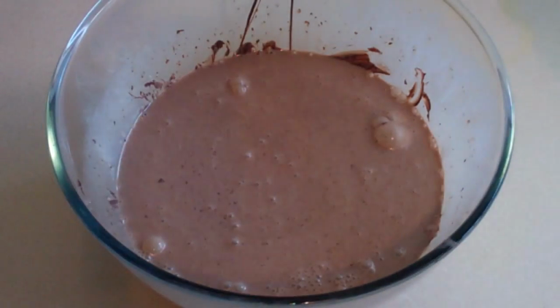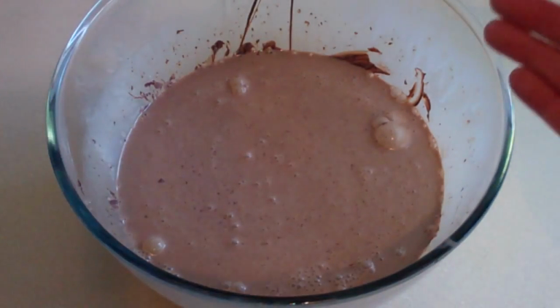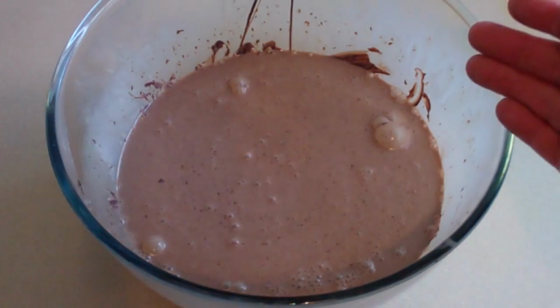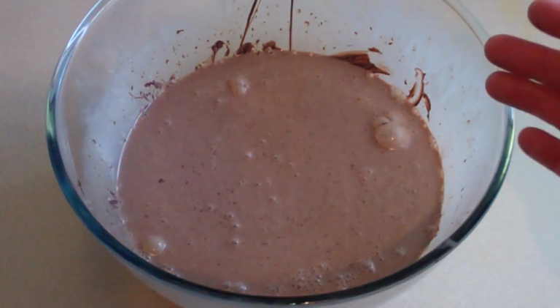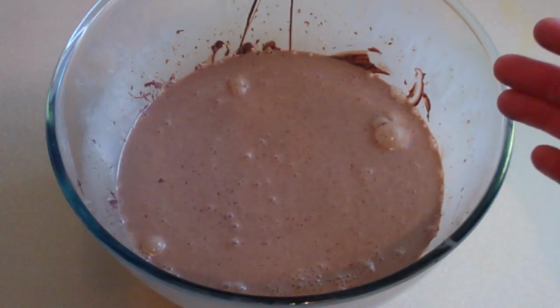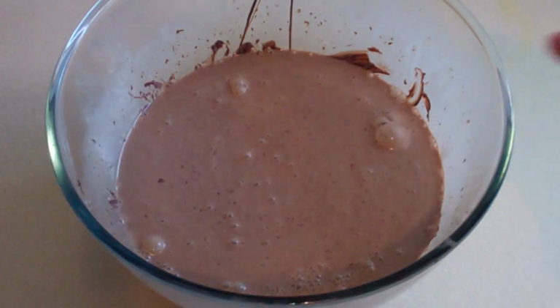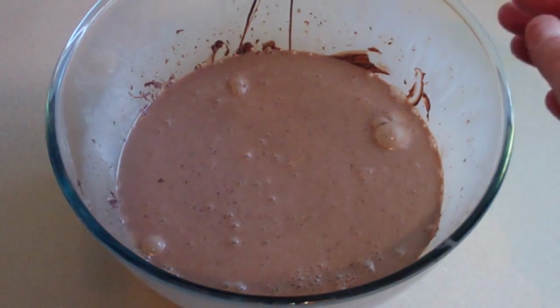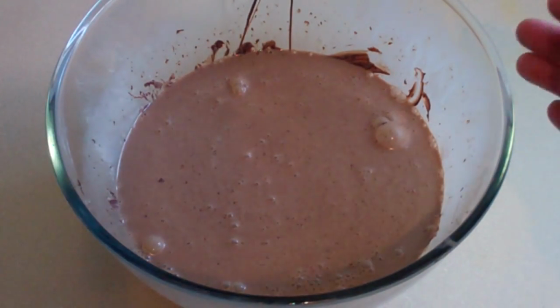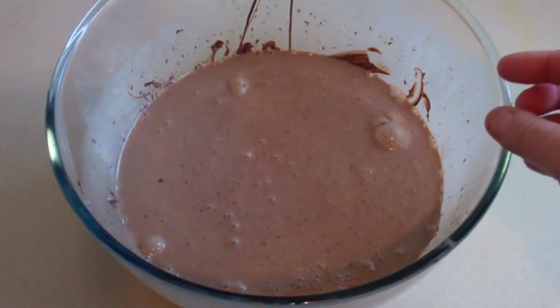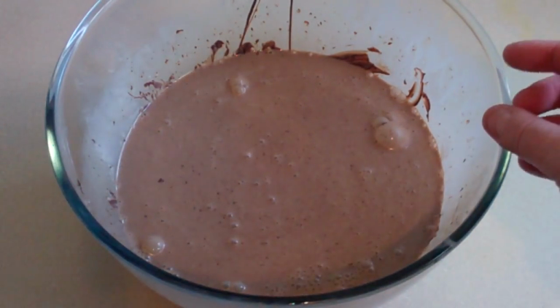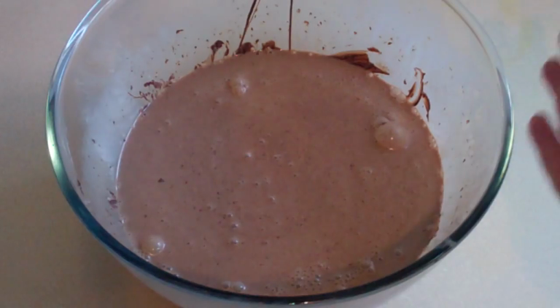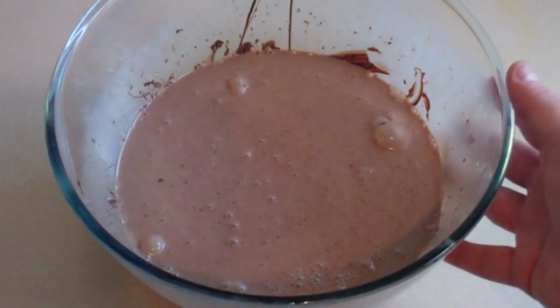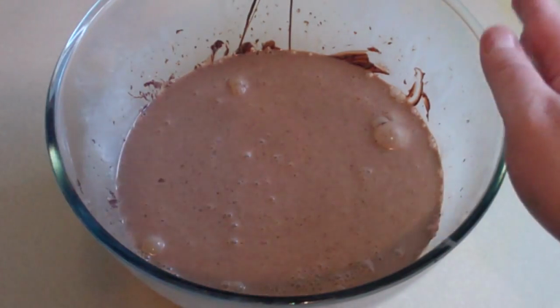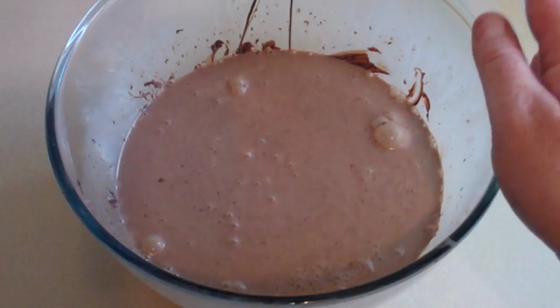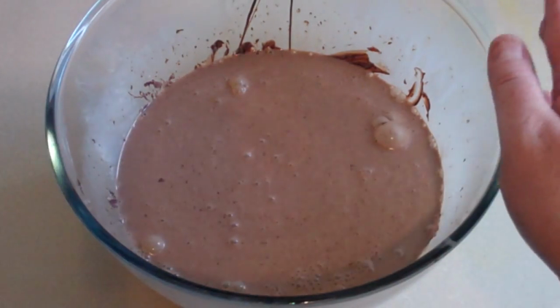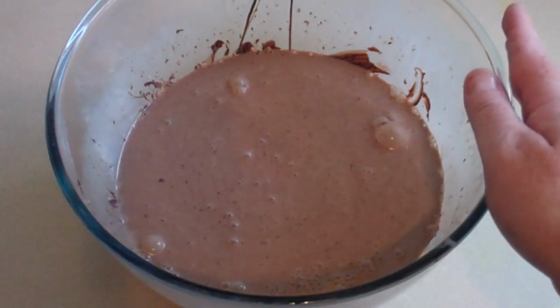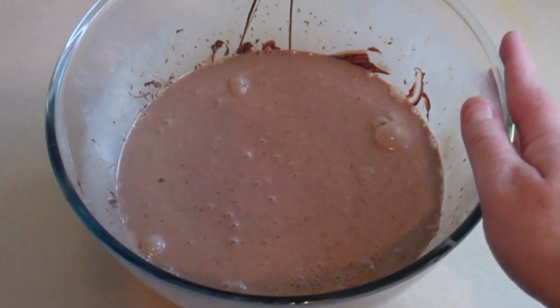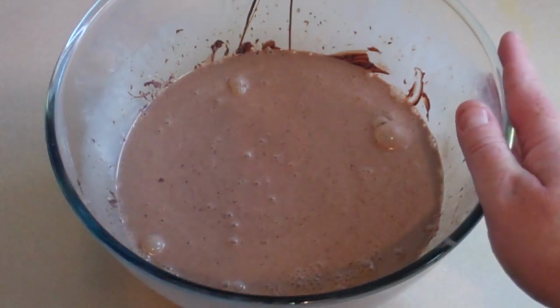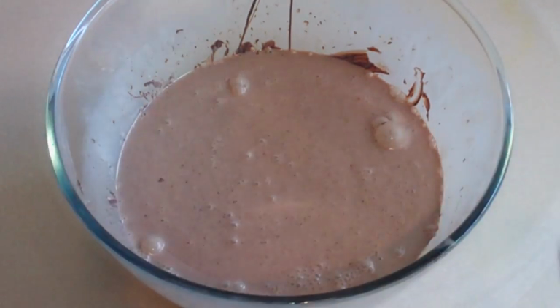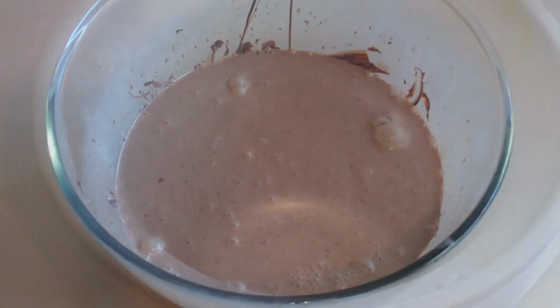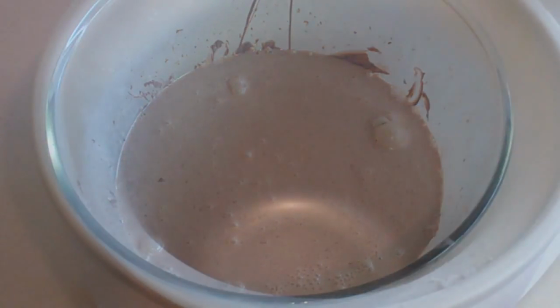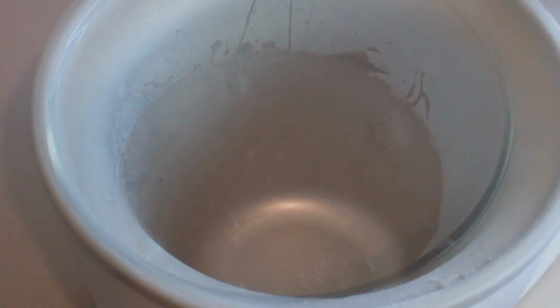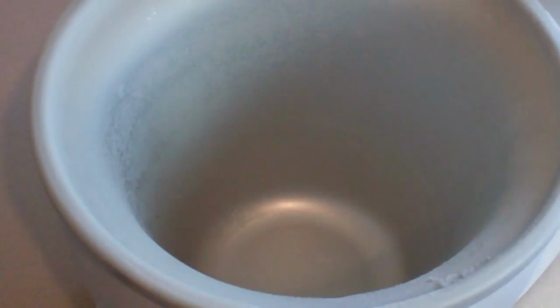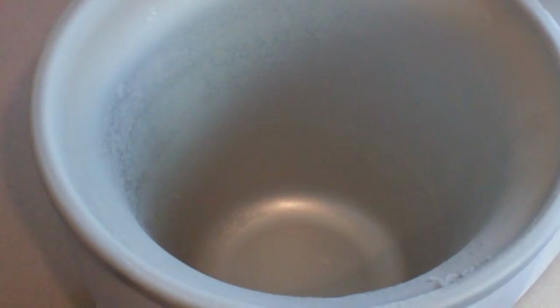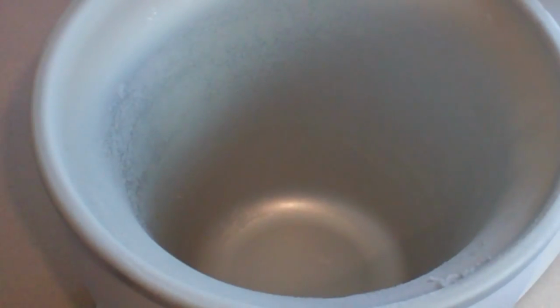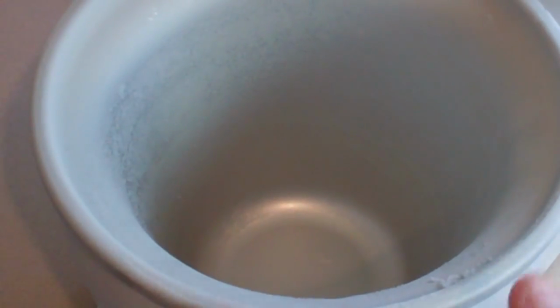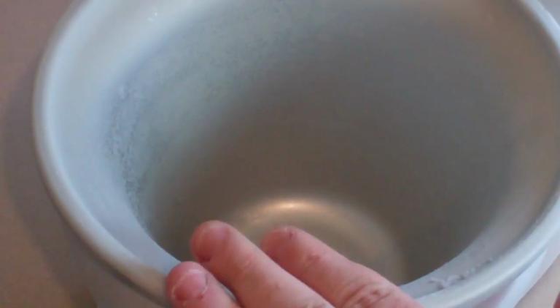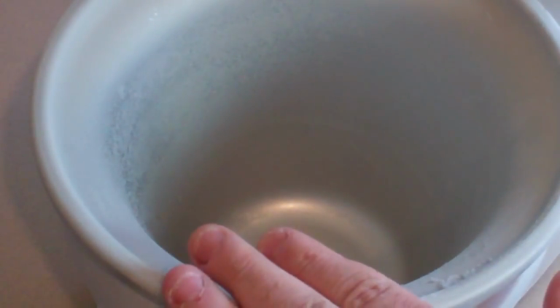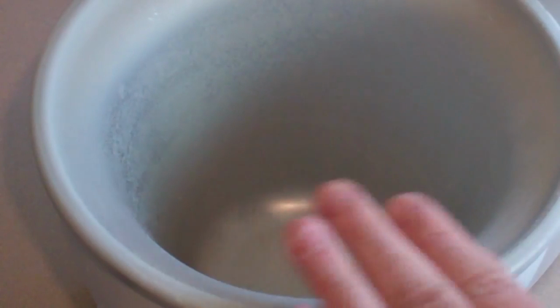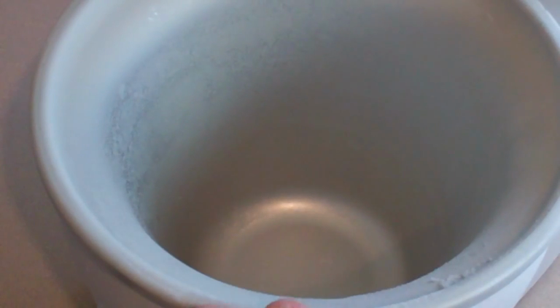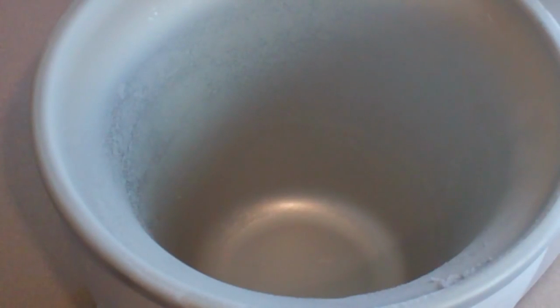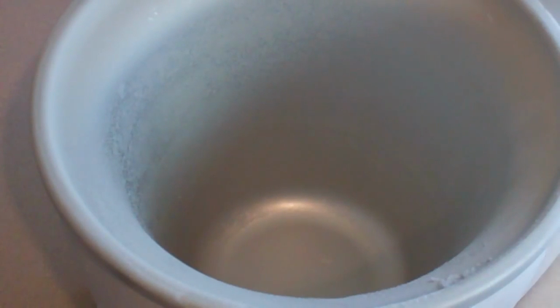Now pop this in the fridge for about four hours. We want this to be completely chilled. Now get an ice cream churner like this.